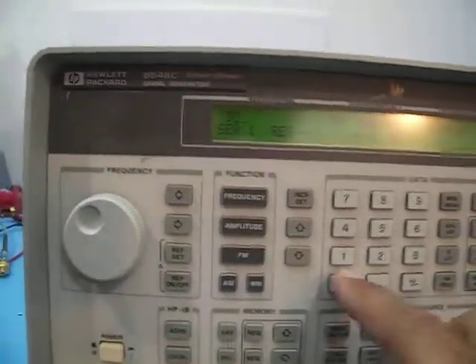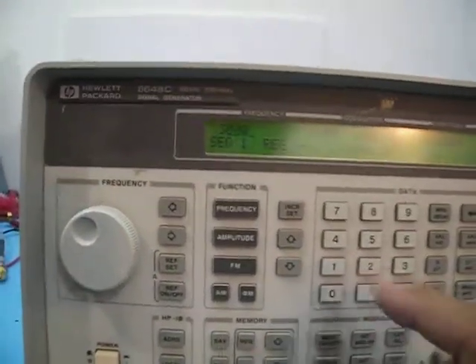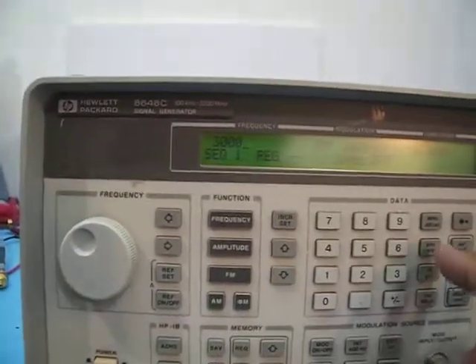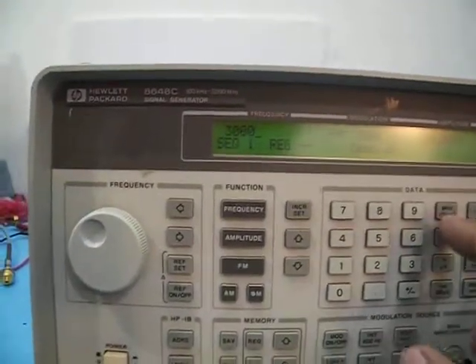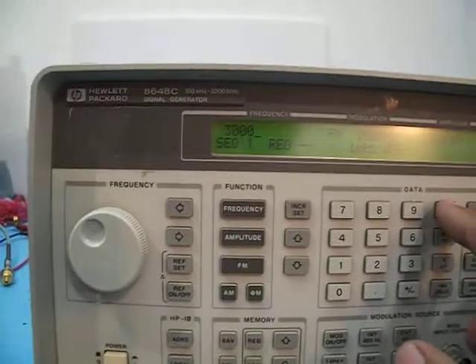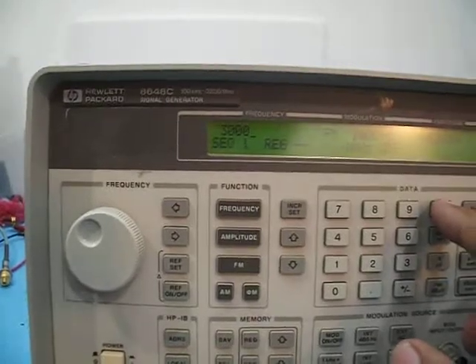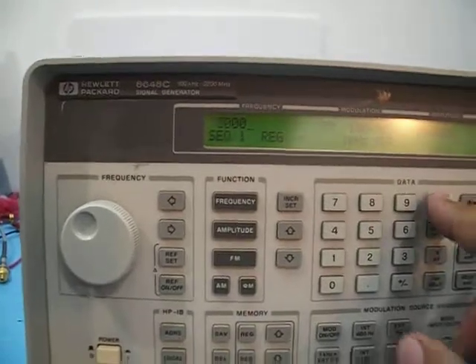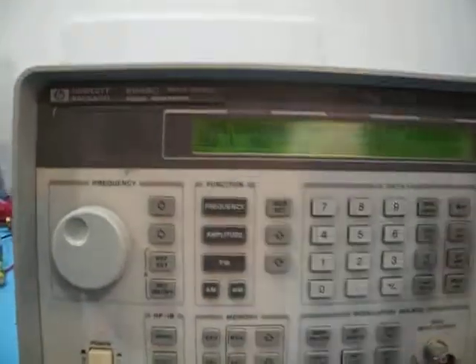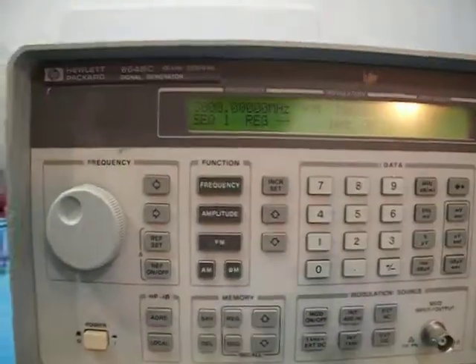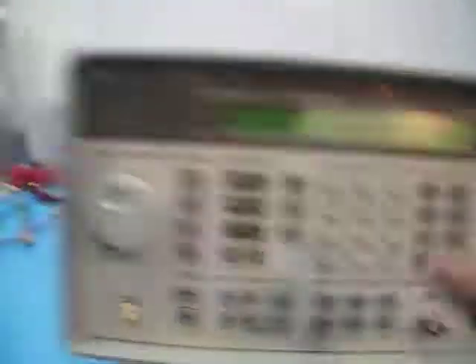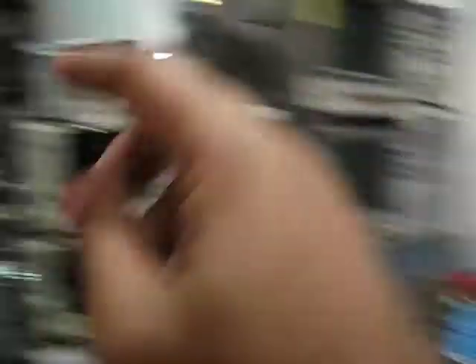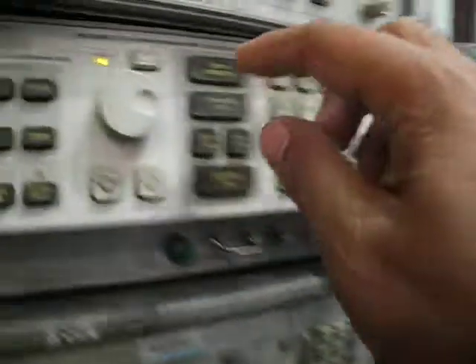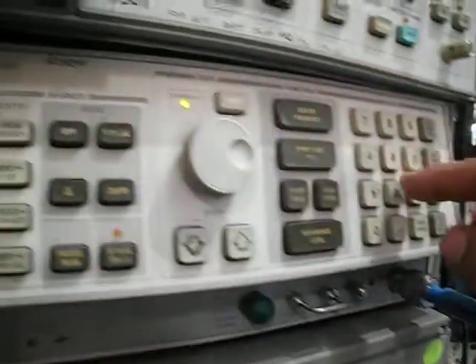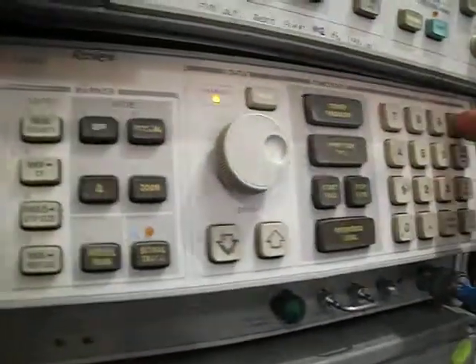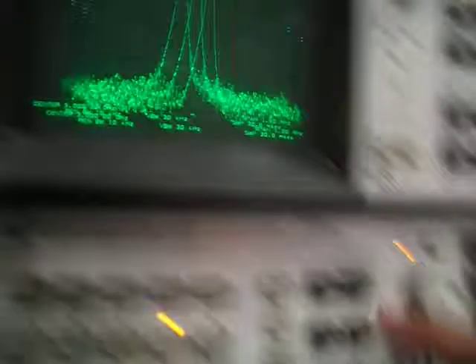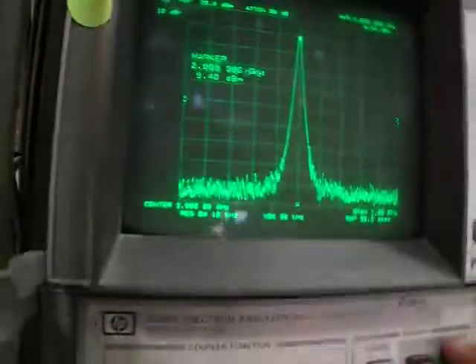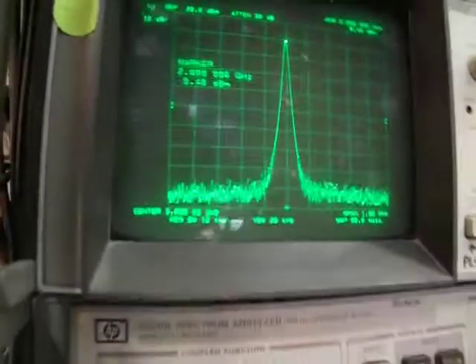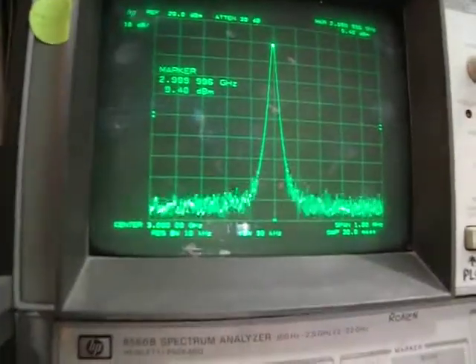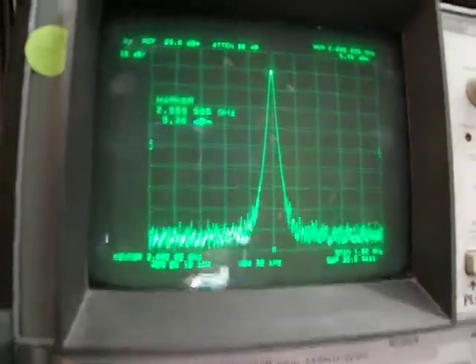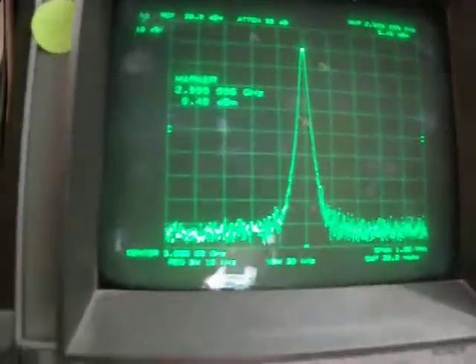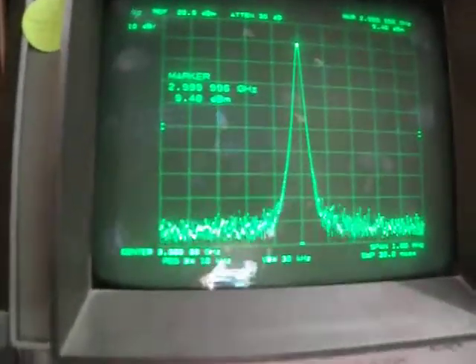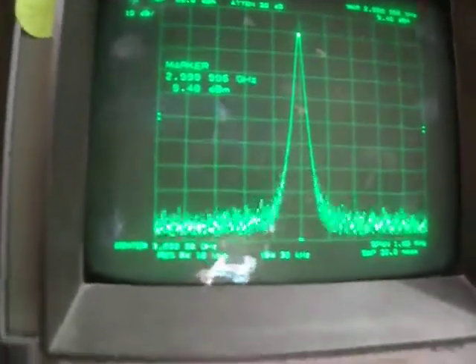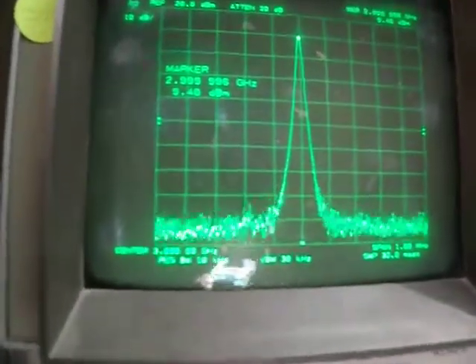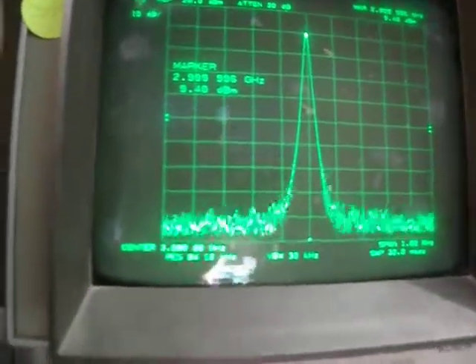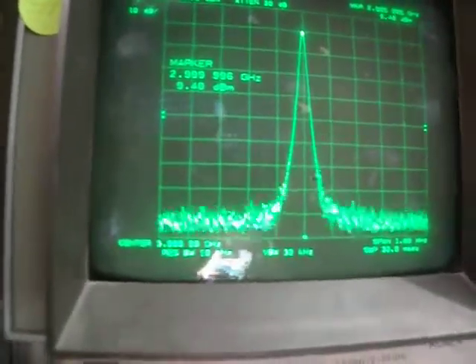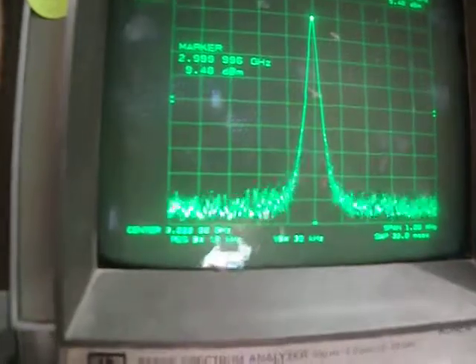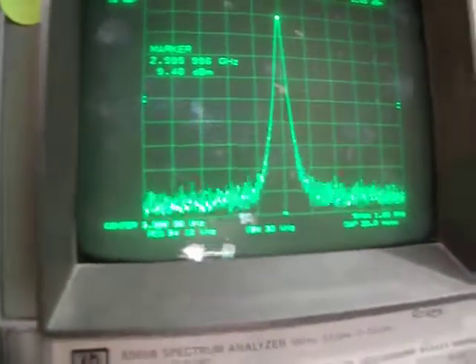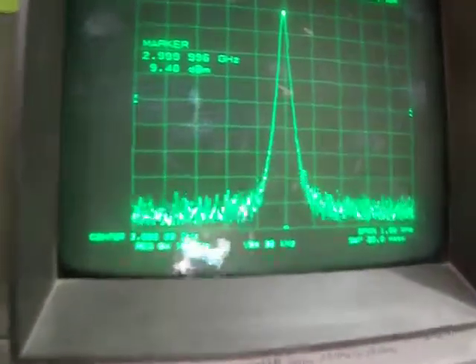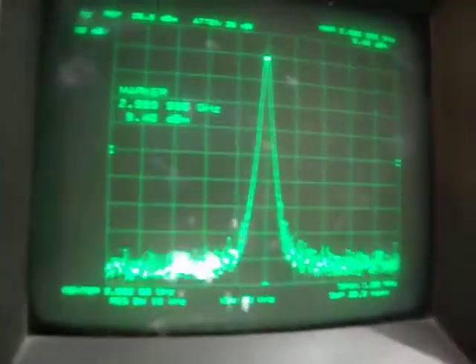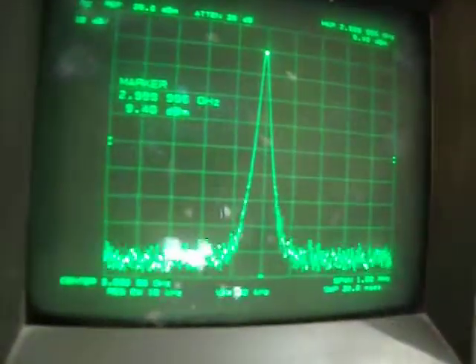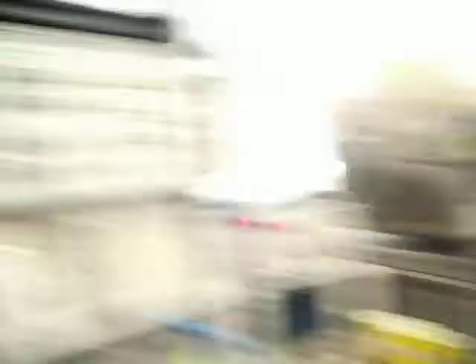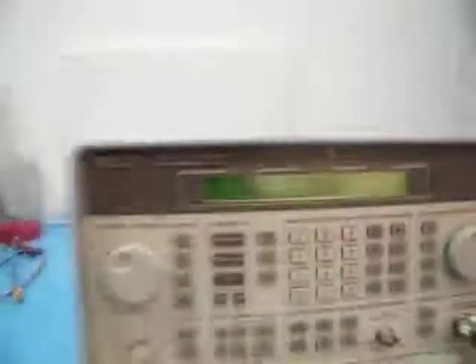Let's try a frequency of three gigahertz — there will be a little bit more loss. With the center set at three gigahertz, it's showing 2.999999 6 gigahertz at 9.4 dBm at the output.